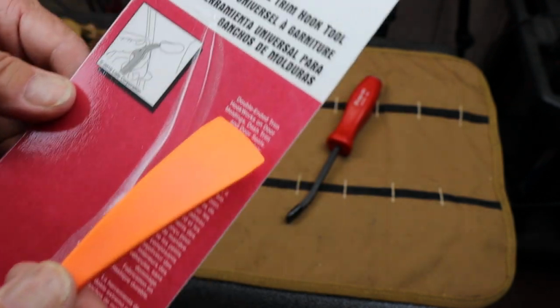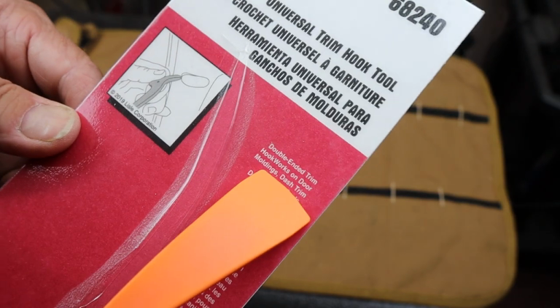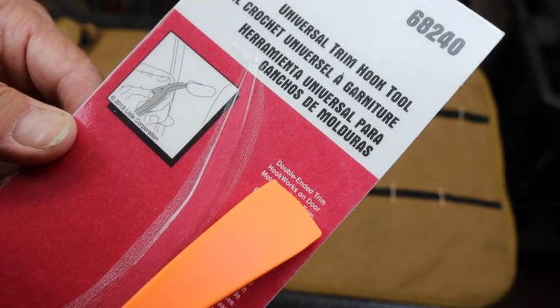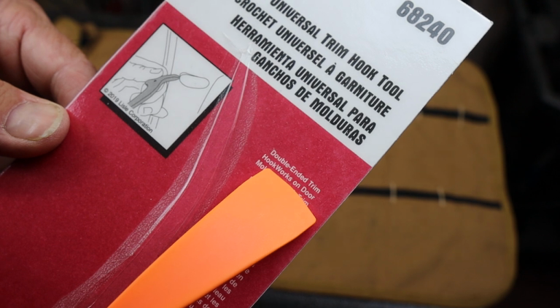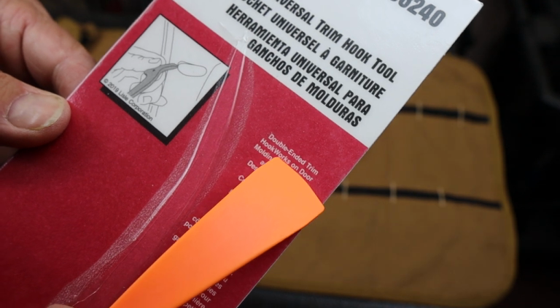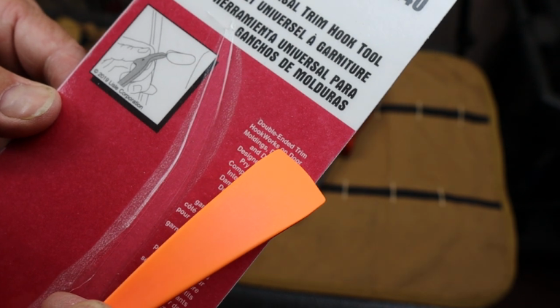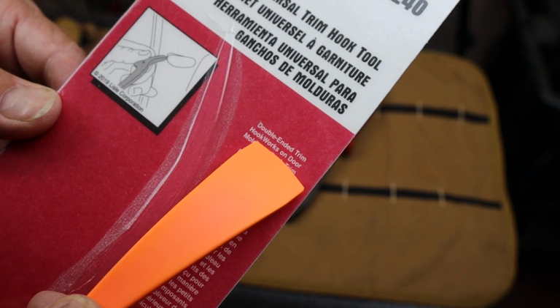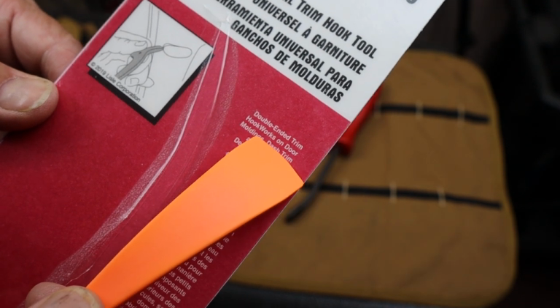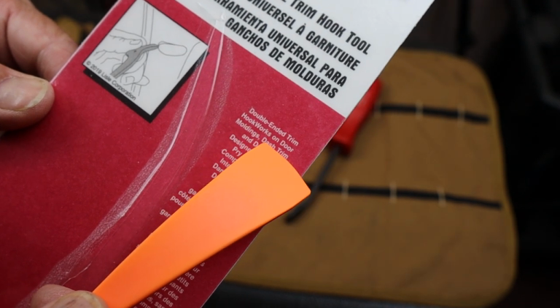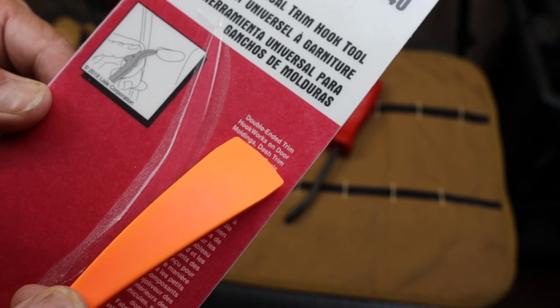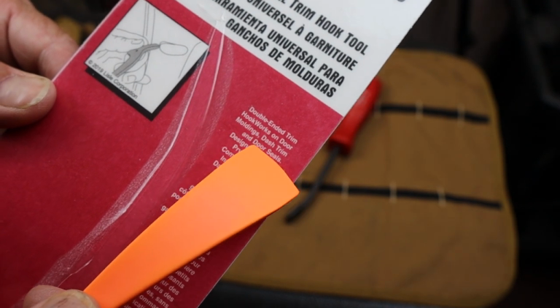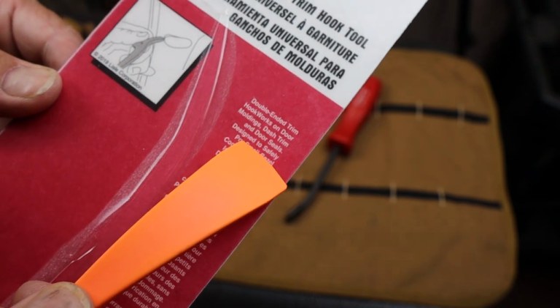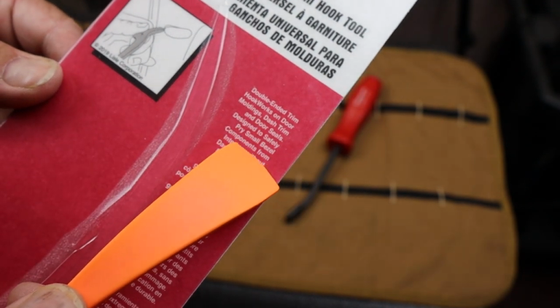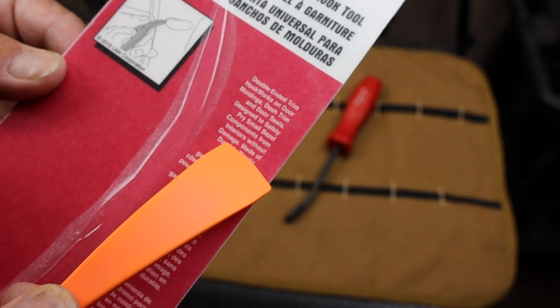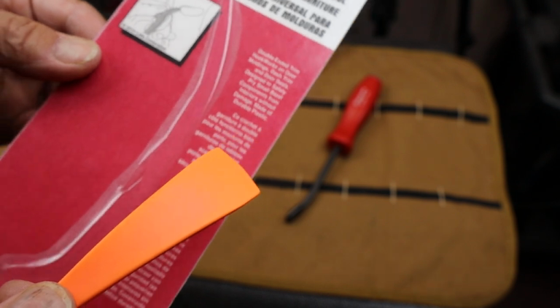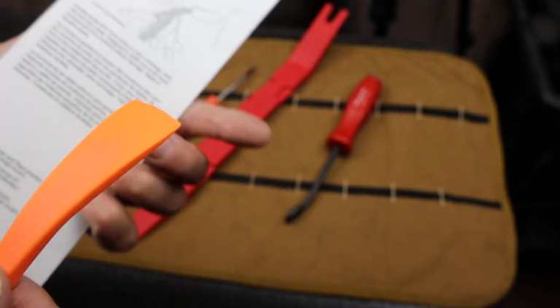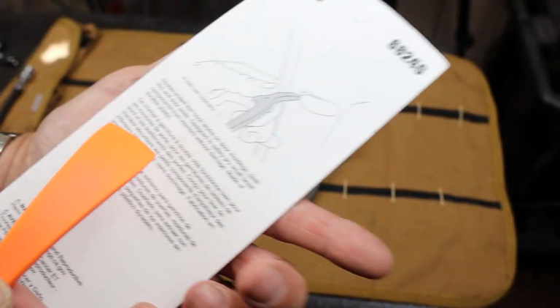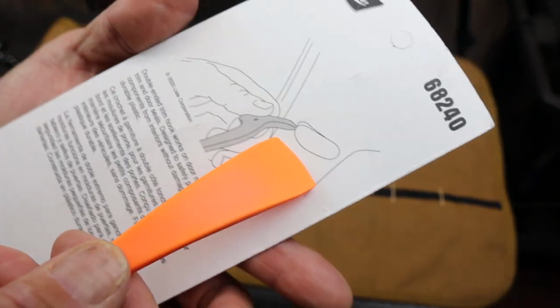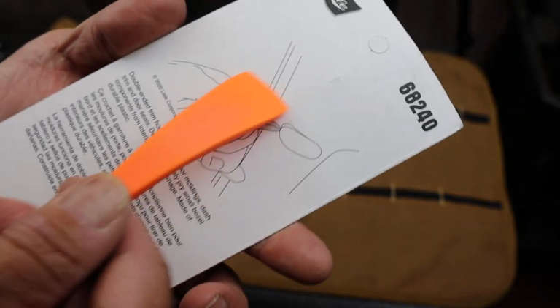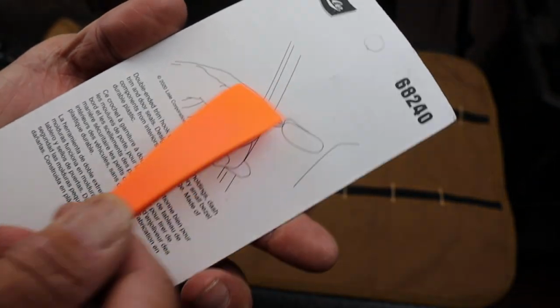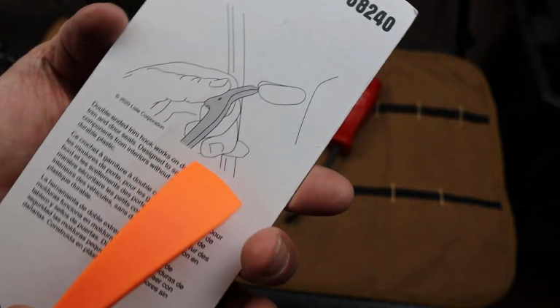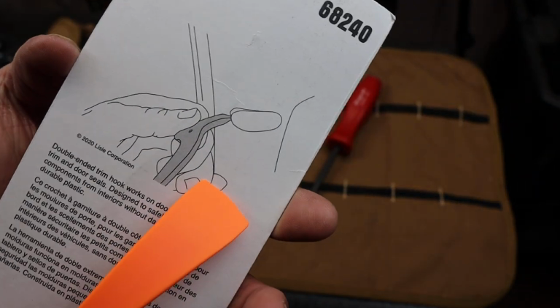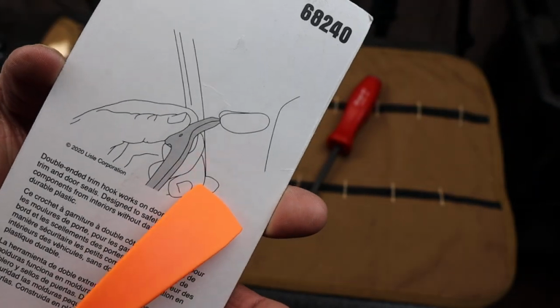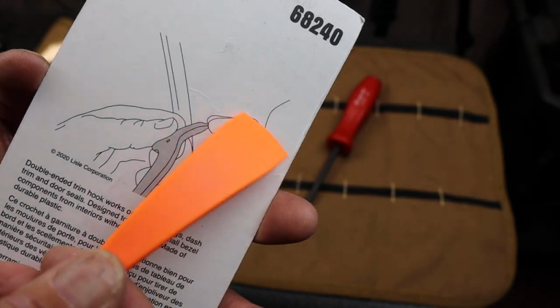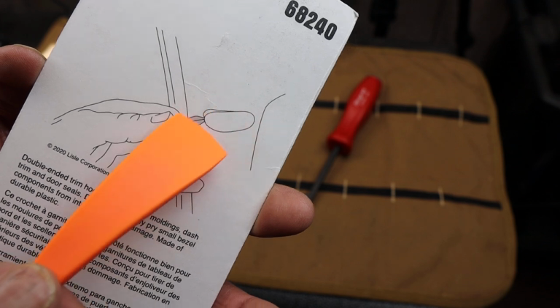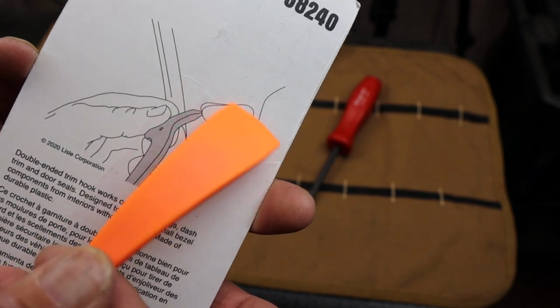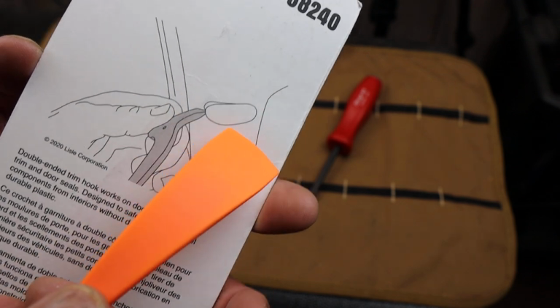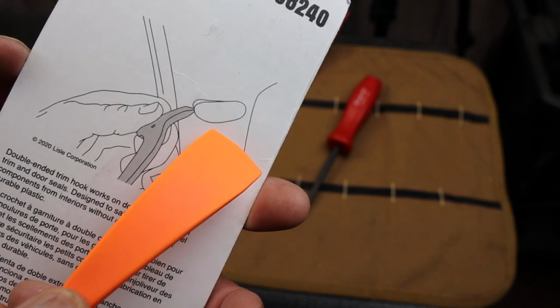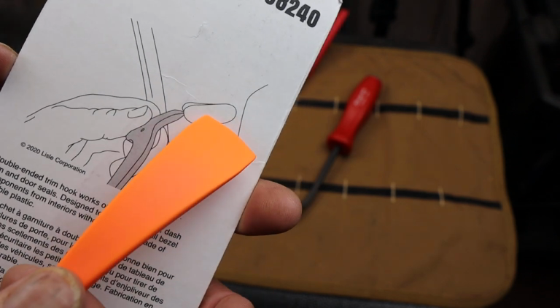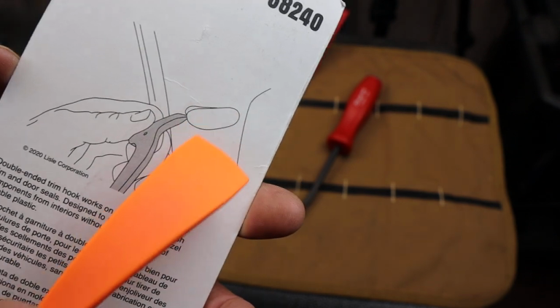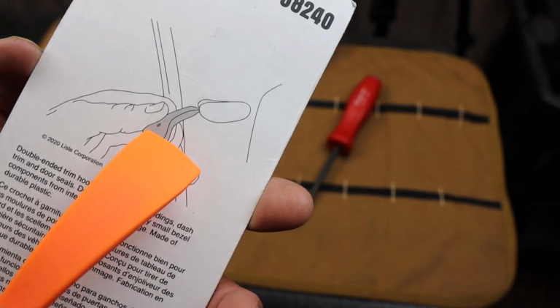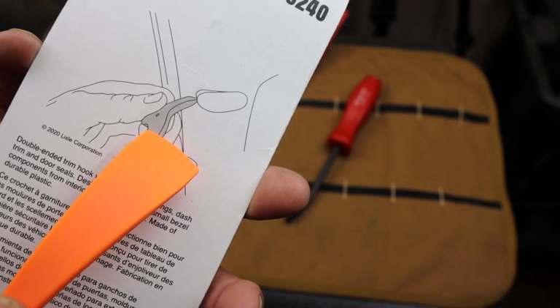It says double-ended trim hook, works on door moldings and so on. On the back they kind of show you prying off one of those little caps — maybe with your baby car seat anchor bolt or something.